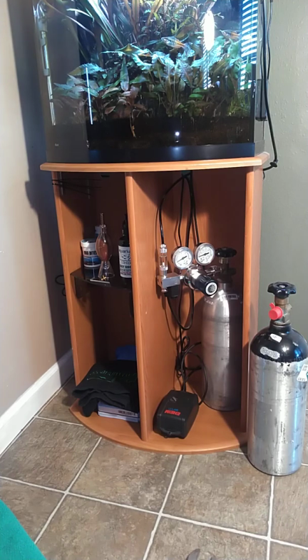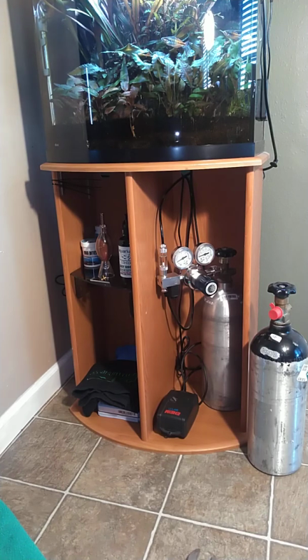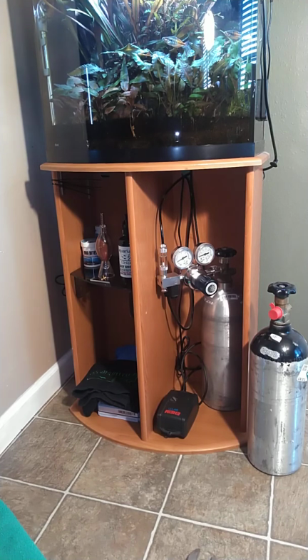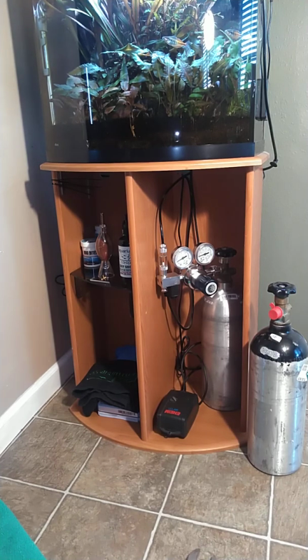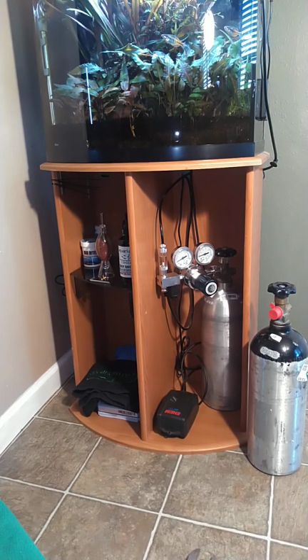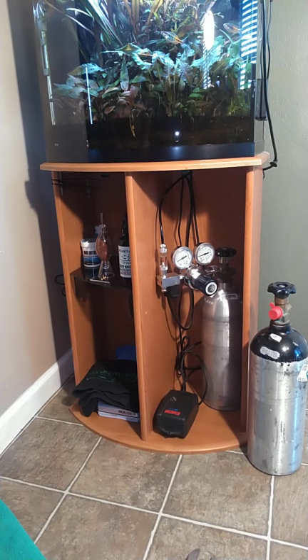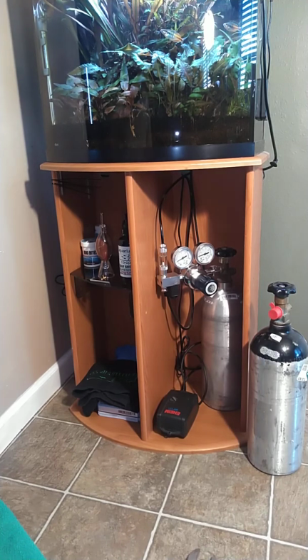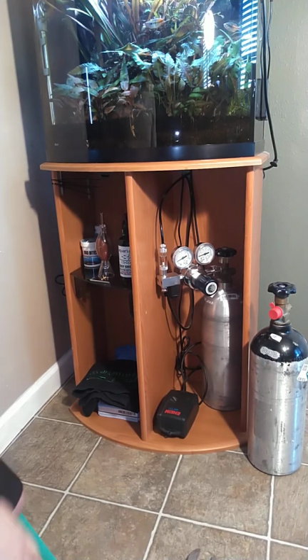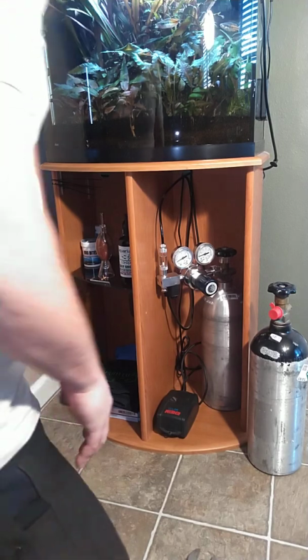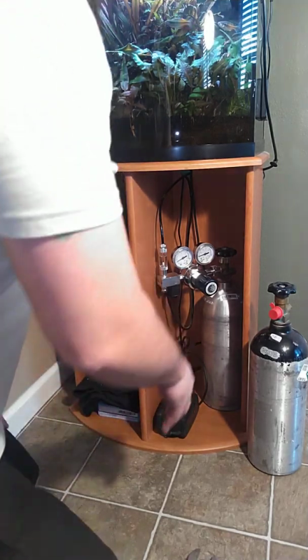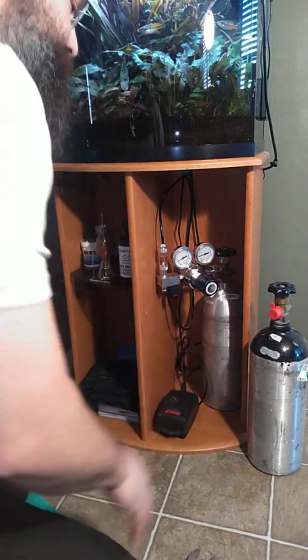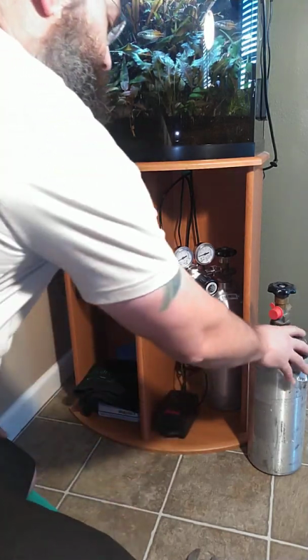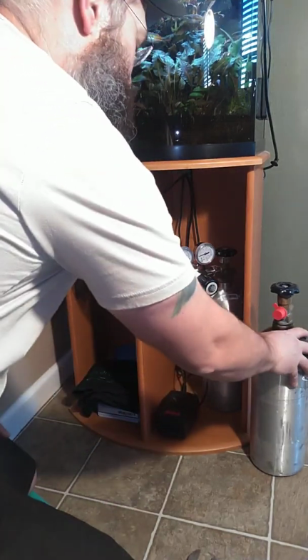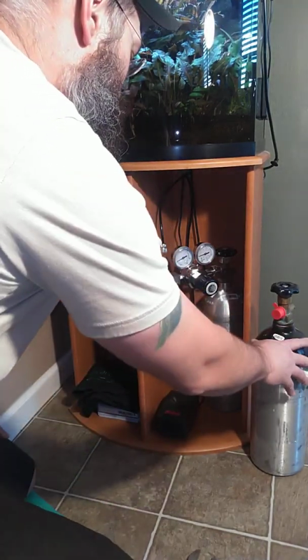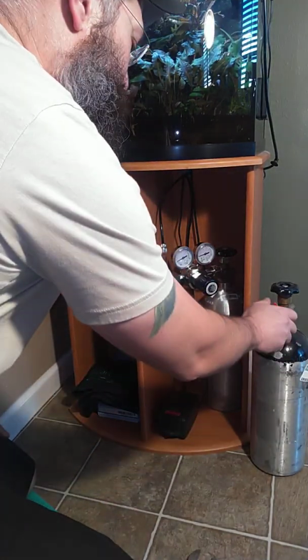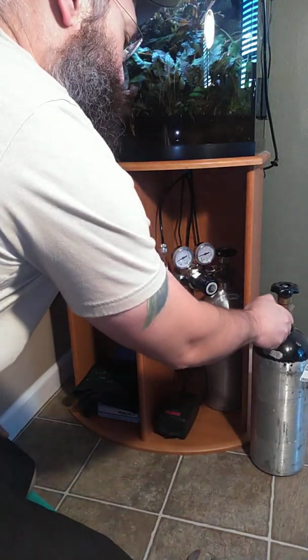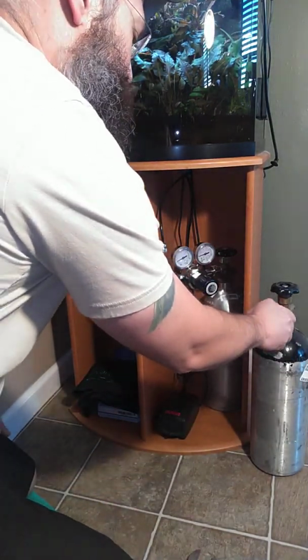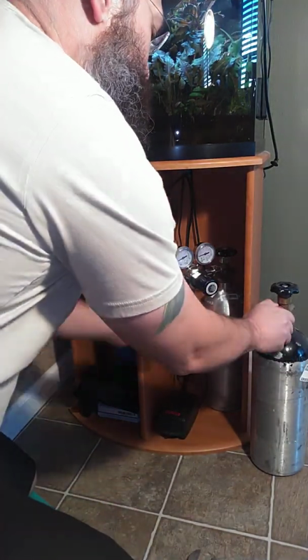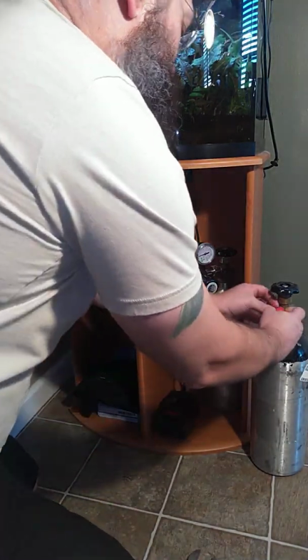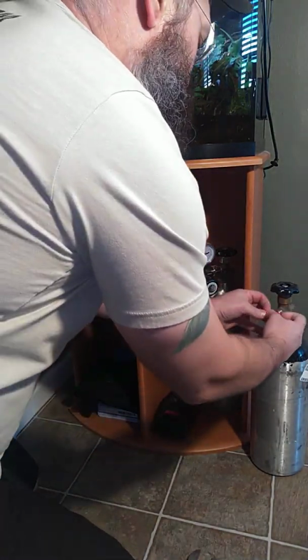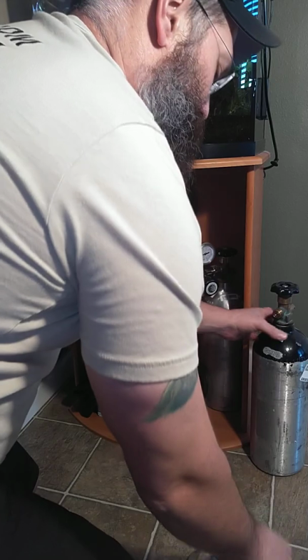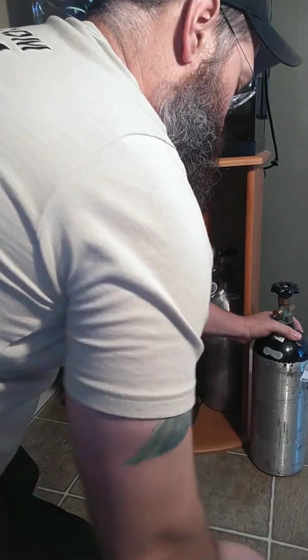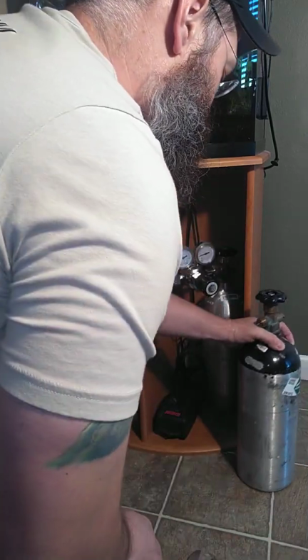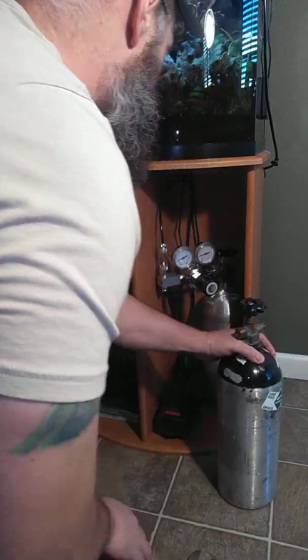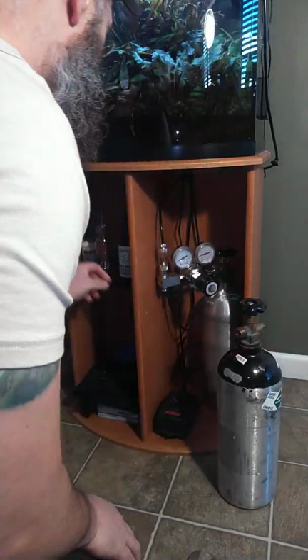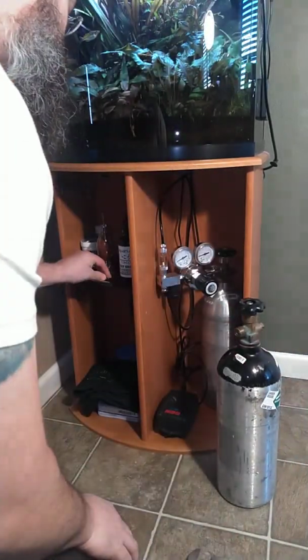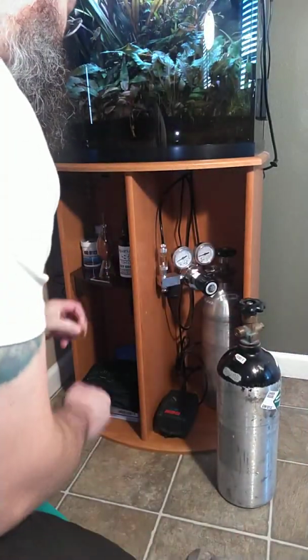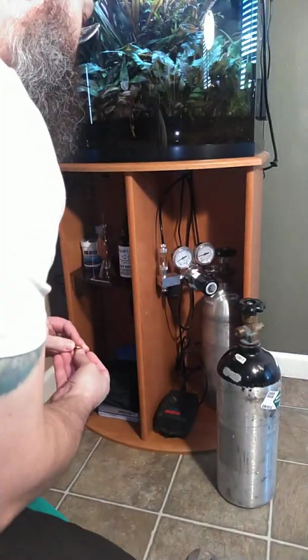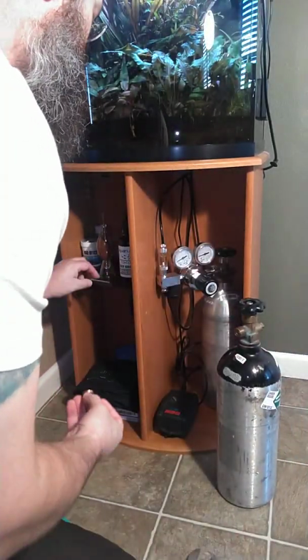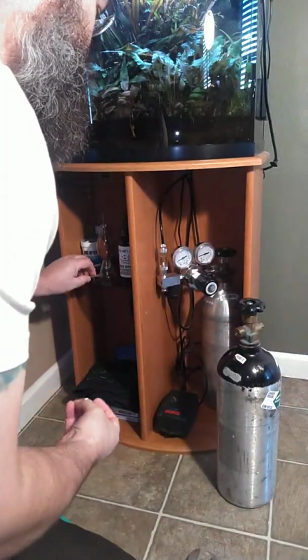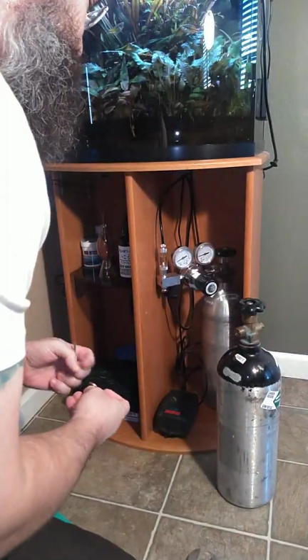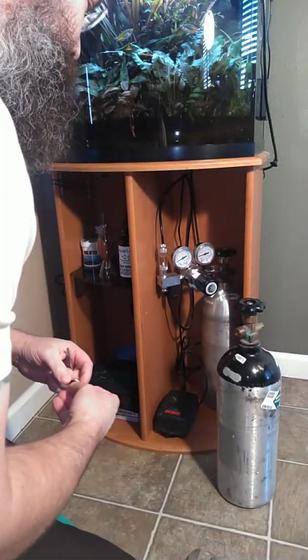It's time to install a new CO2 tank. I put this thing in August and that's now mid-January, so I got about a little over five months in this bottle.